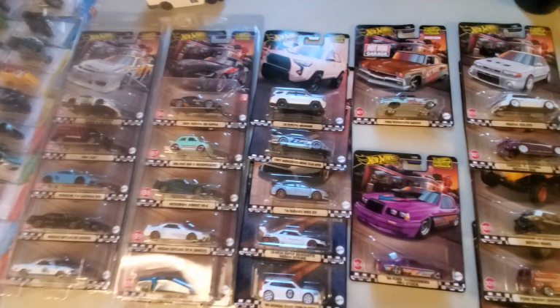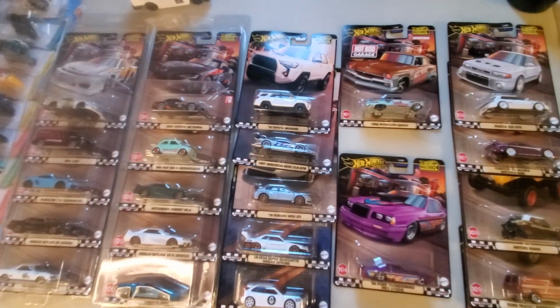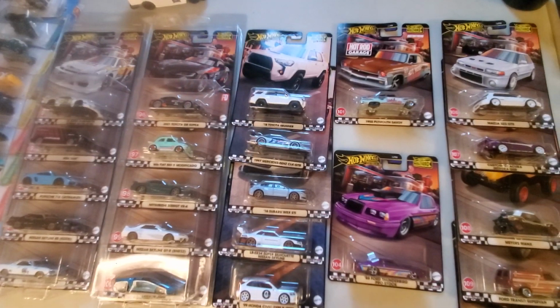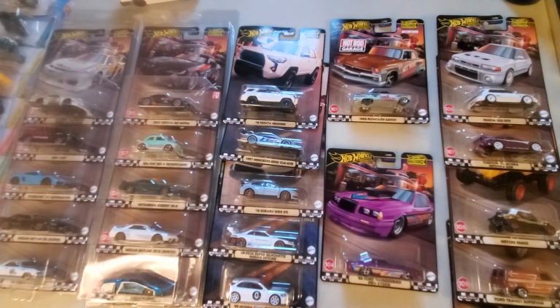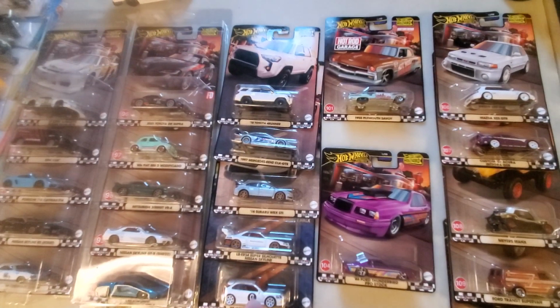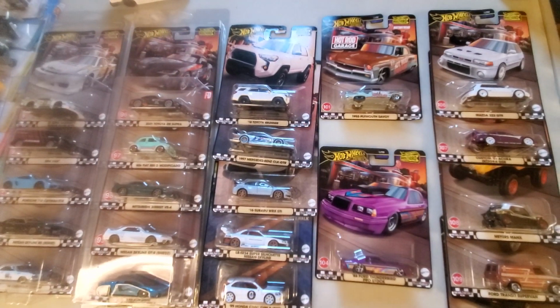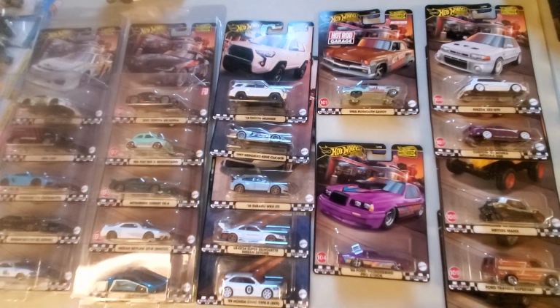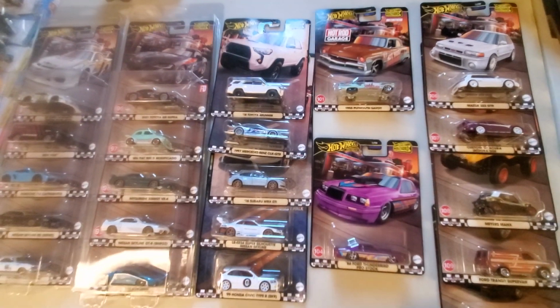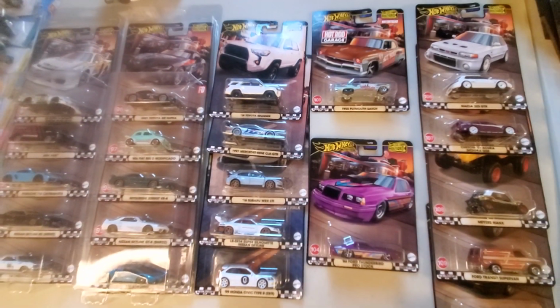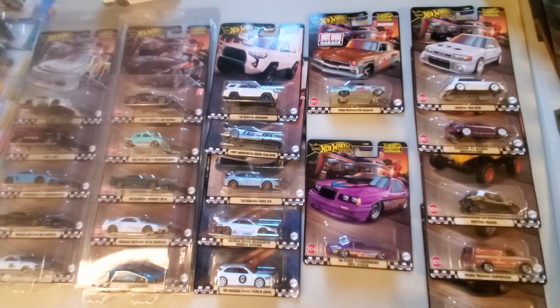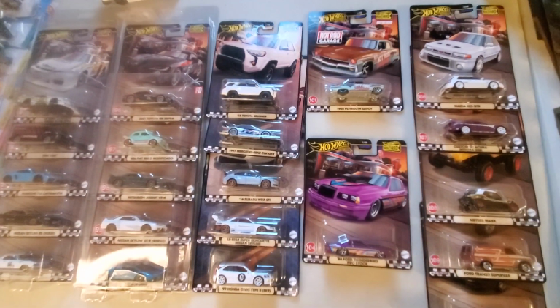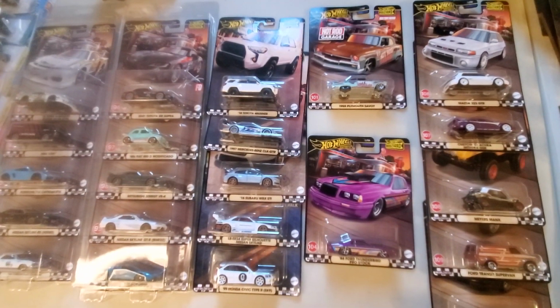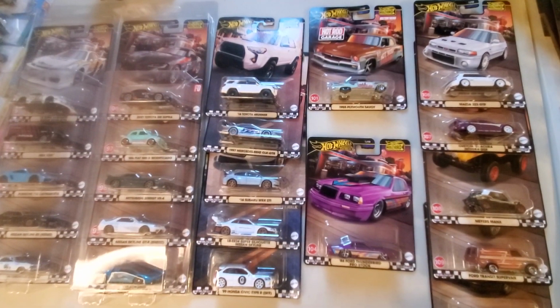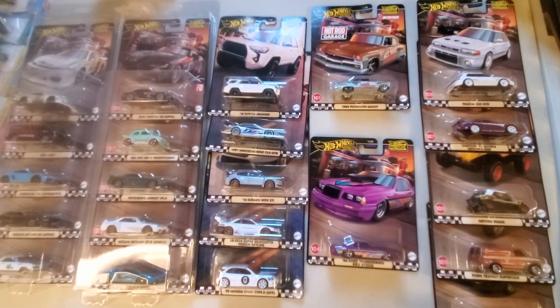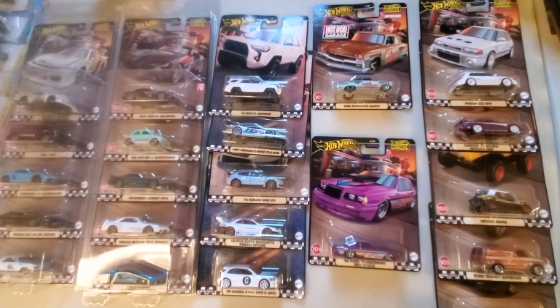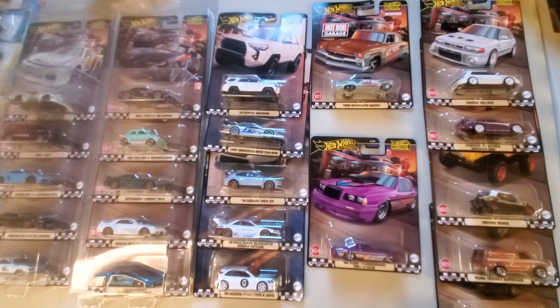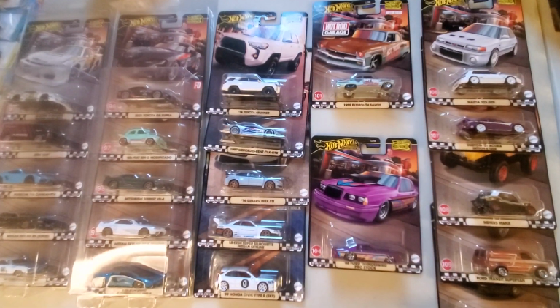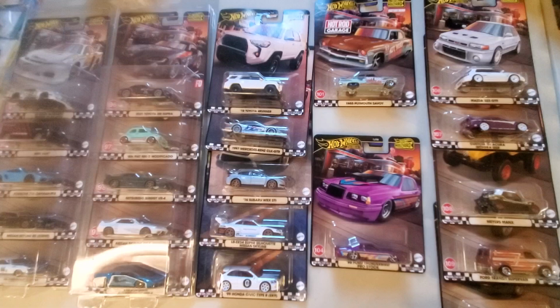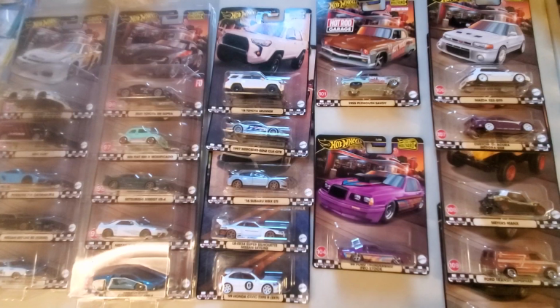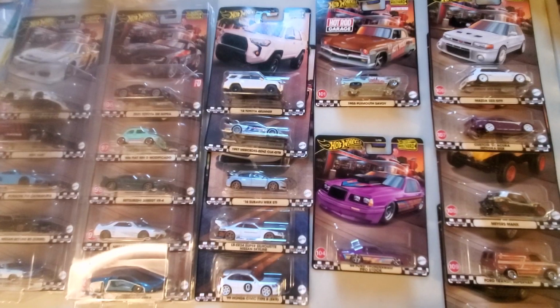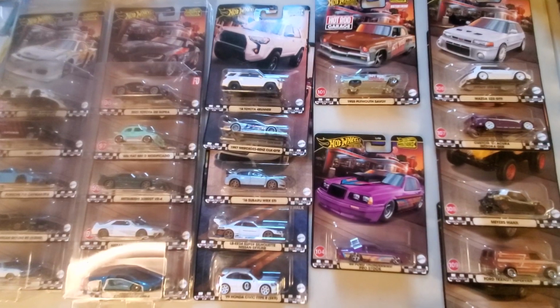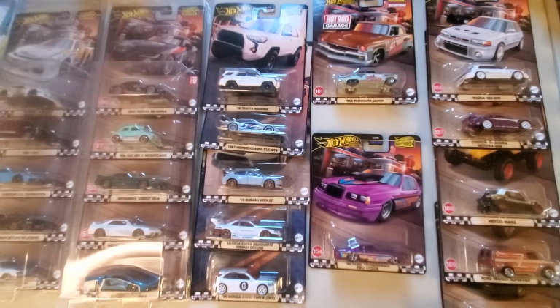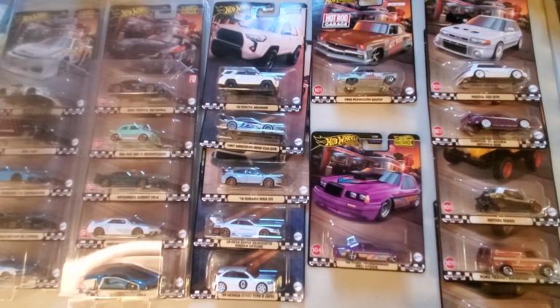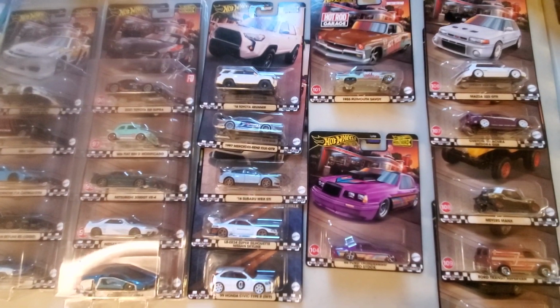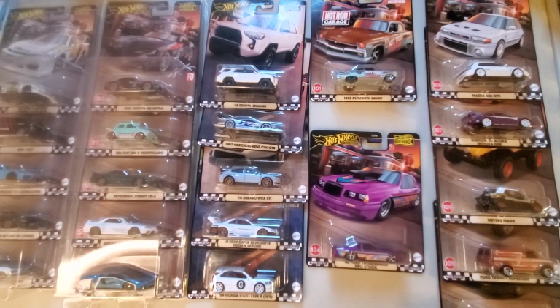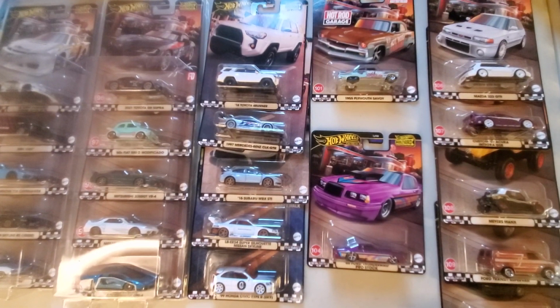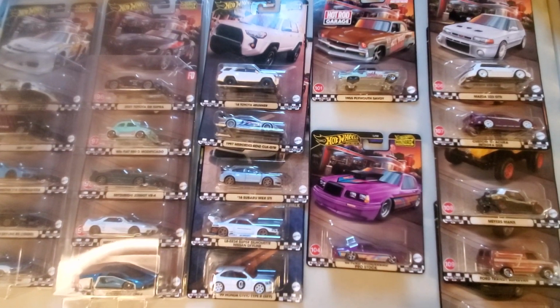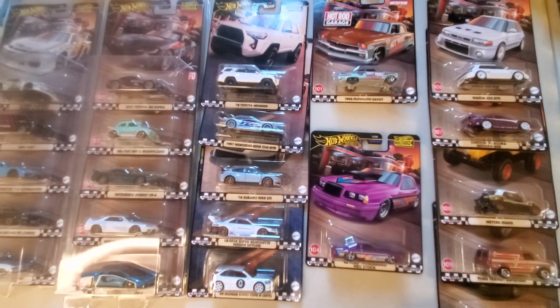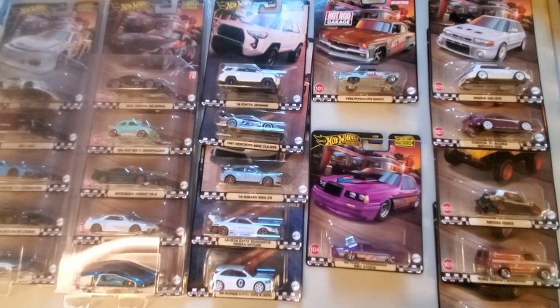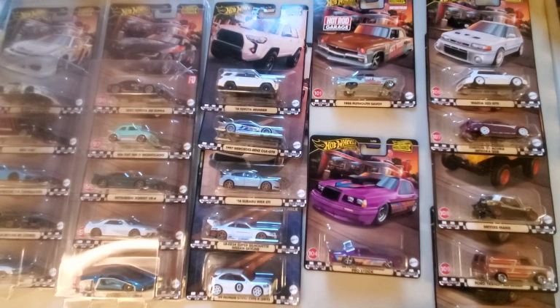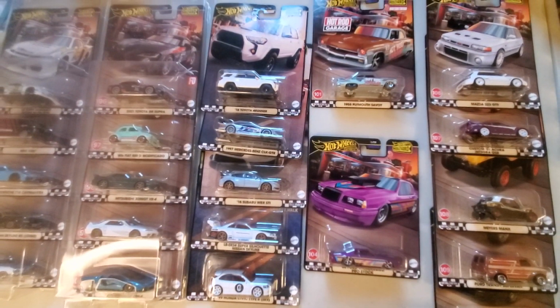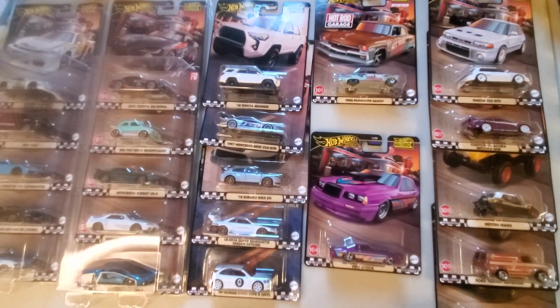Then we have the retreads — these are the reissues of the Boulevards. These are in every Walmart in my area, and they keep restocking them.